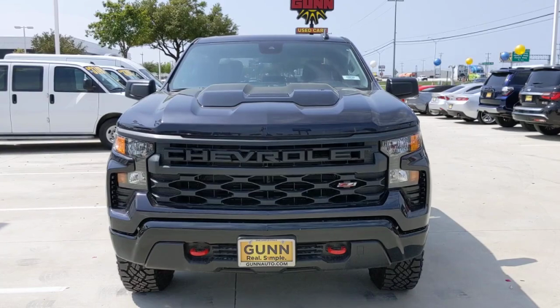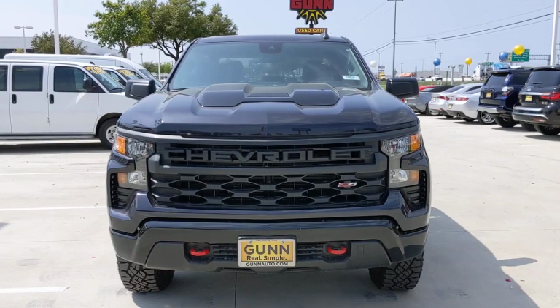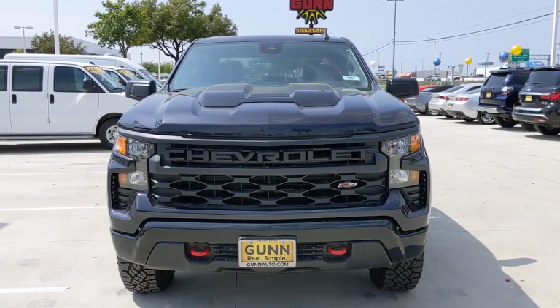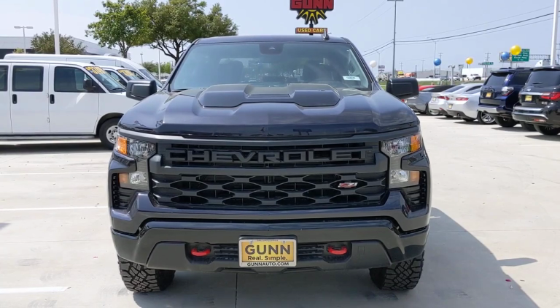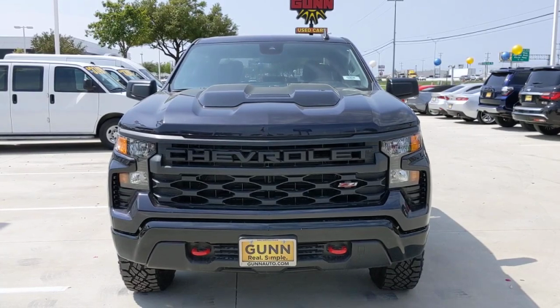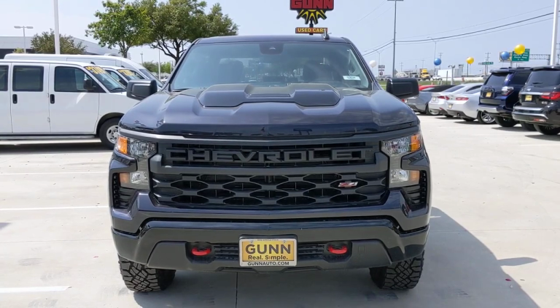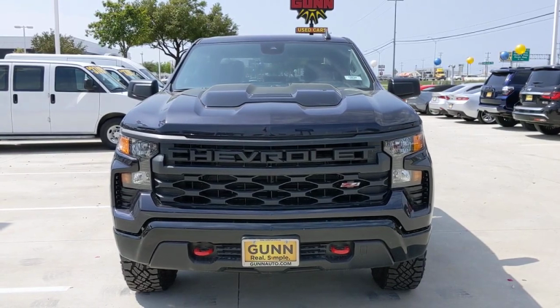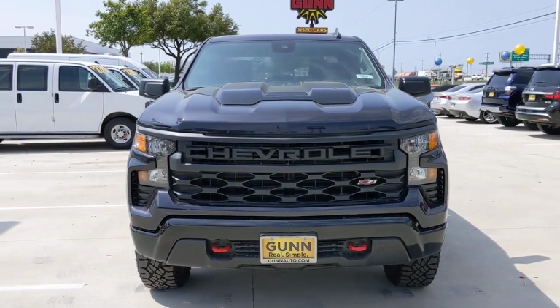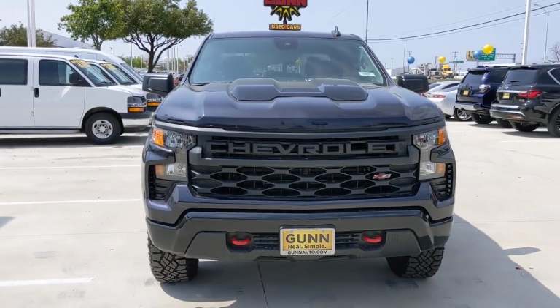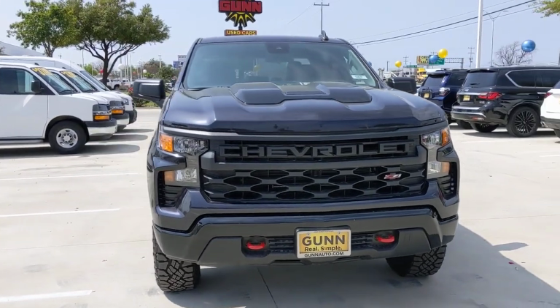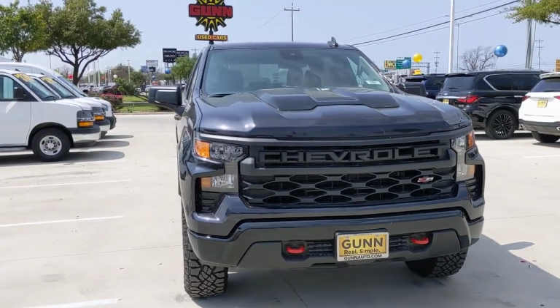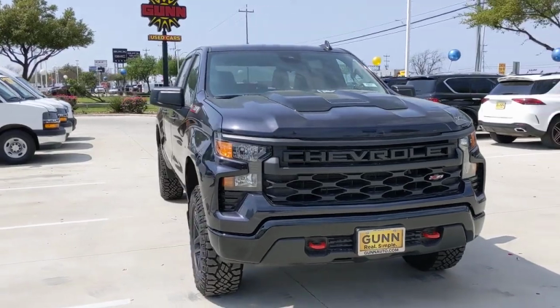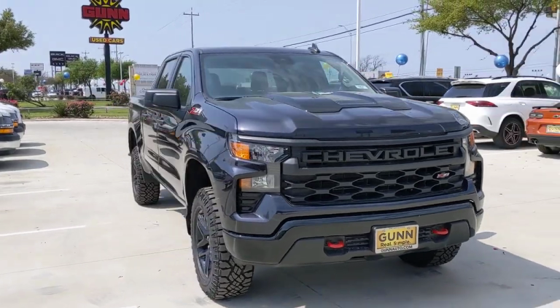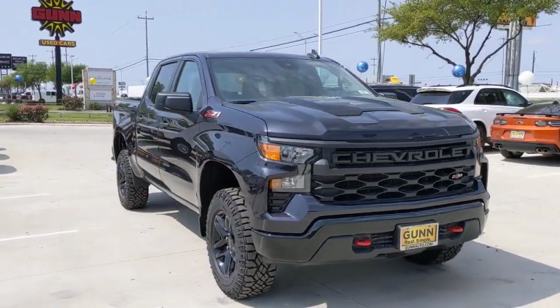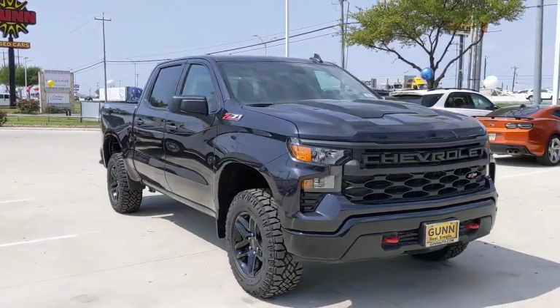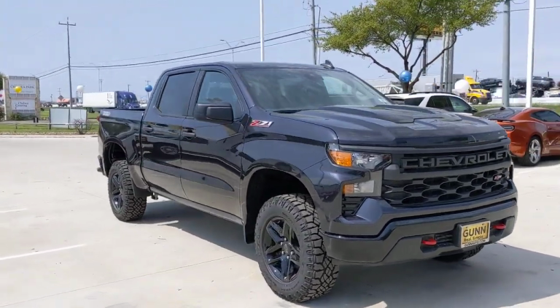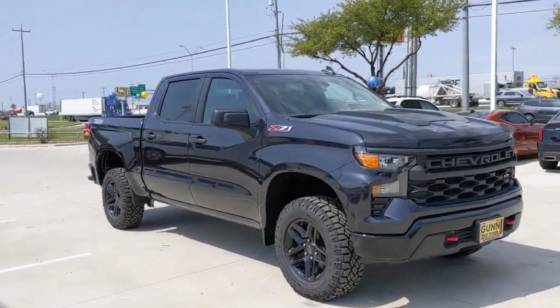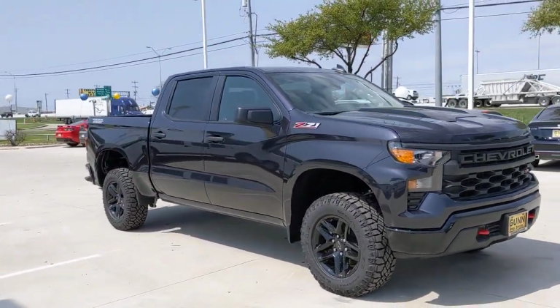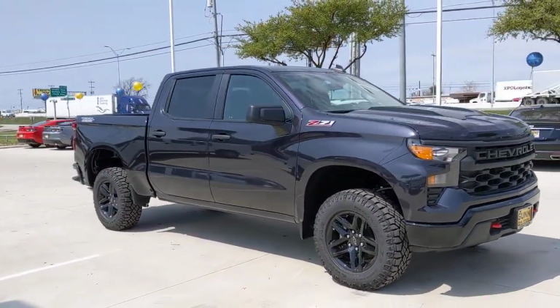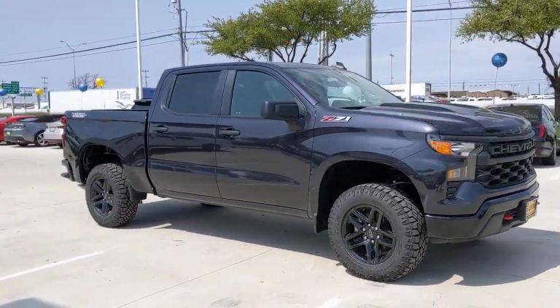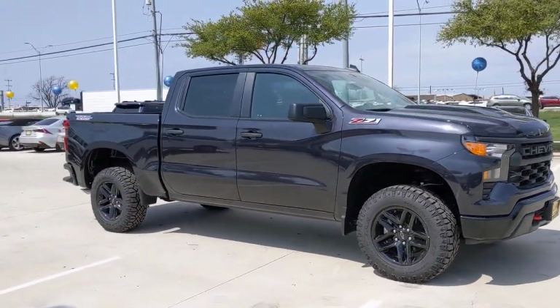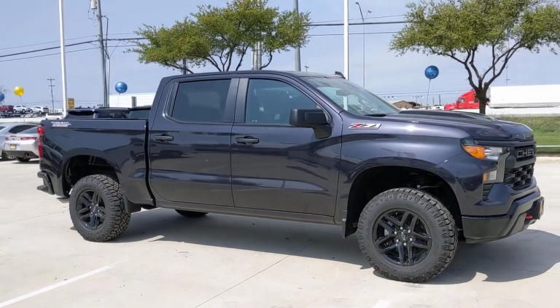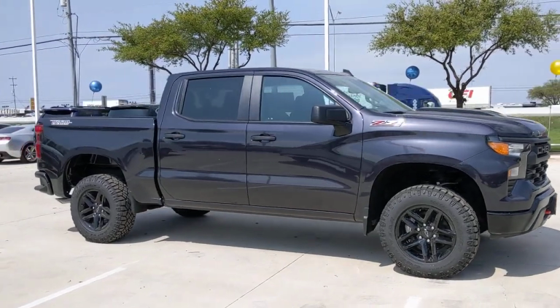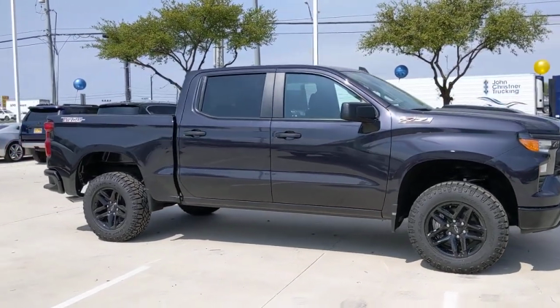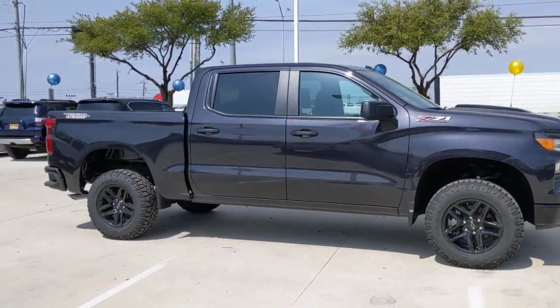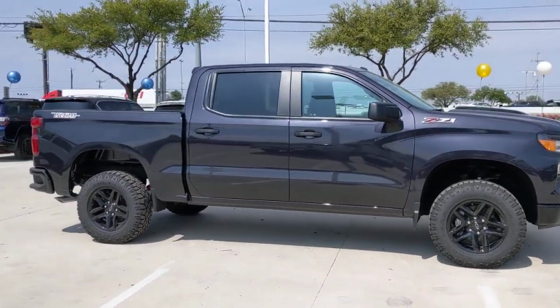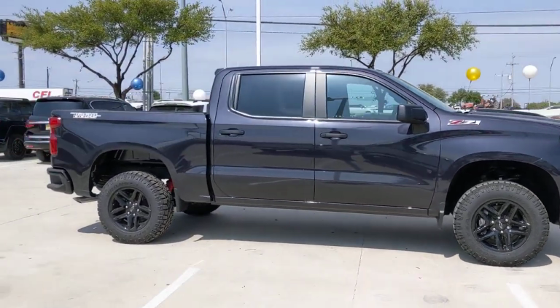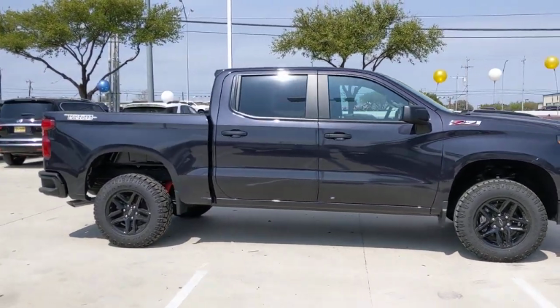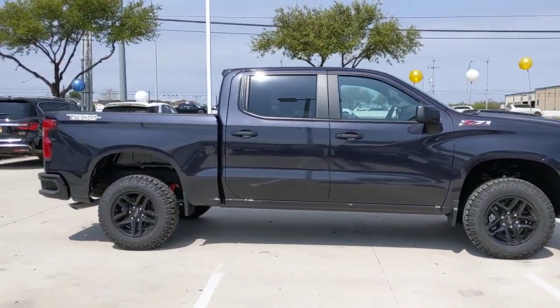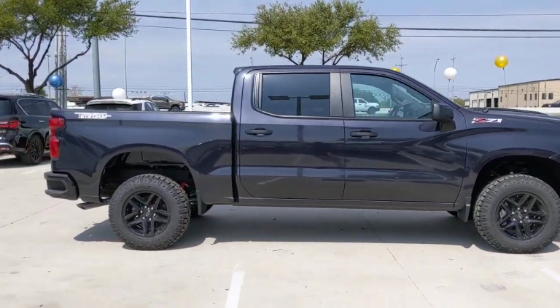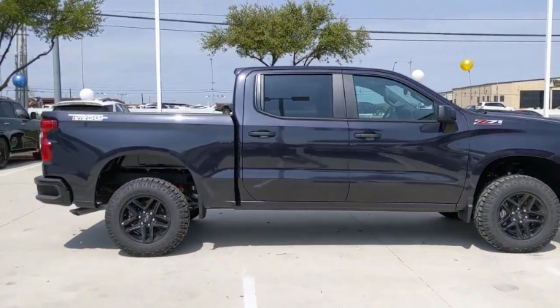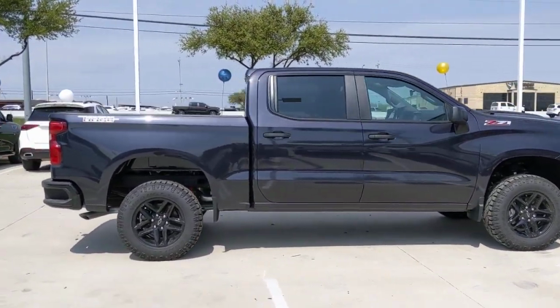Hop into the 2023 Chevrolet Silverado 1500. The Silverado 1500 is the full-size pickup that blends a spacious, quiet cabin, technology that keeps you connected, smooth handling, and the toughness you need for all your projects.